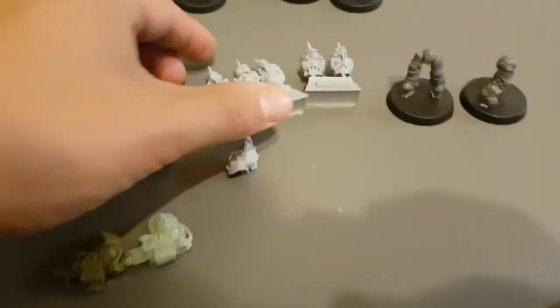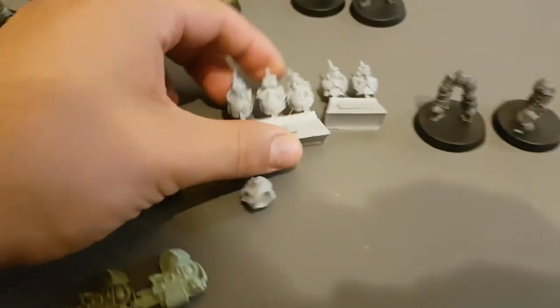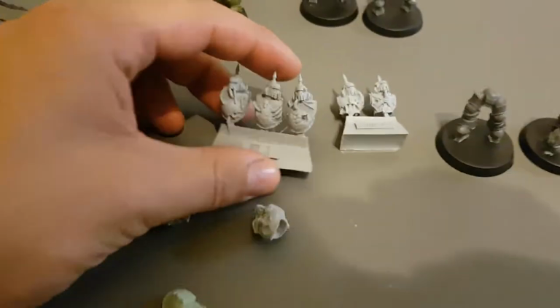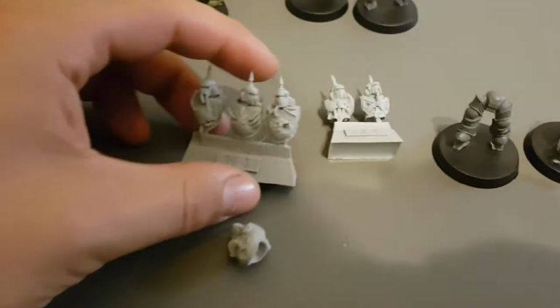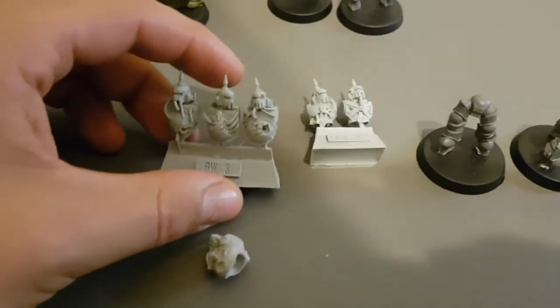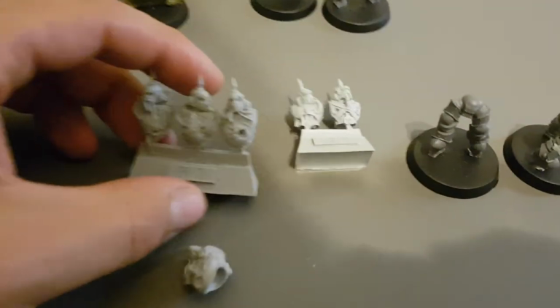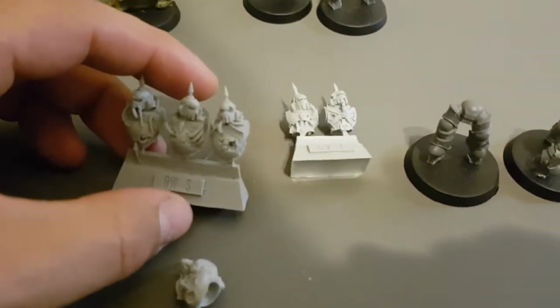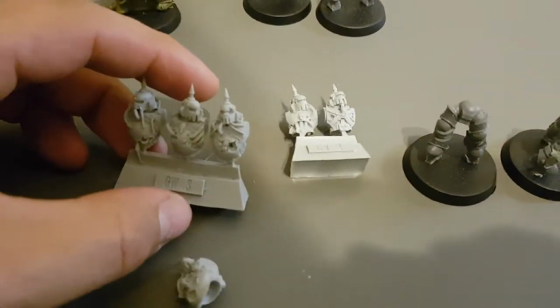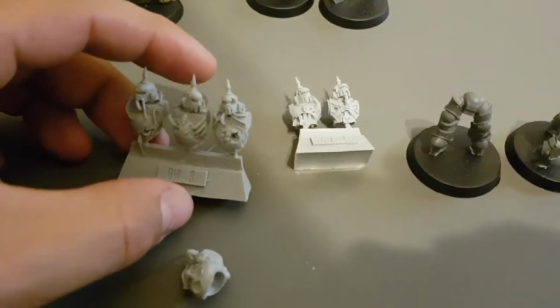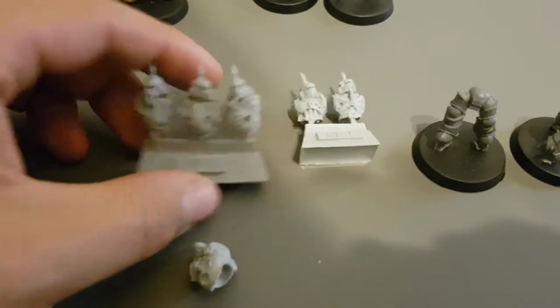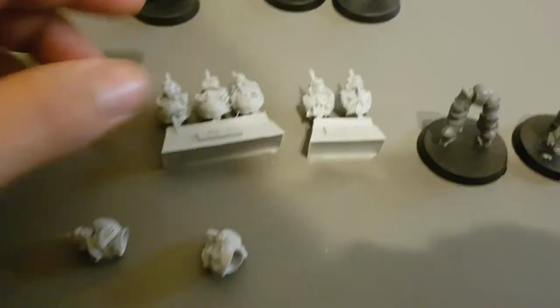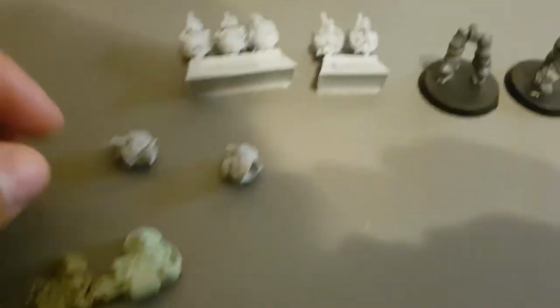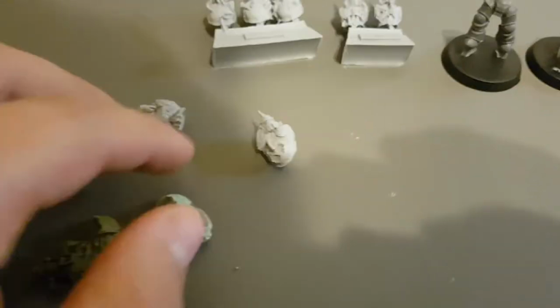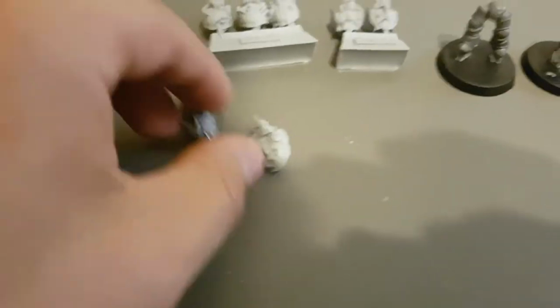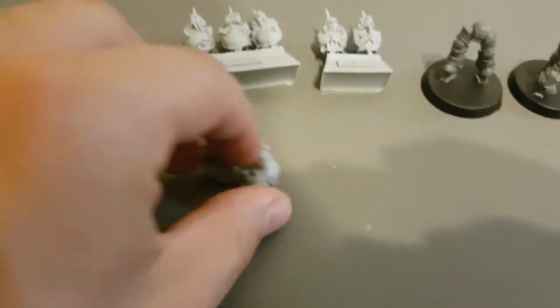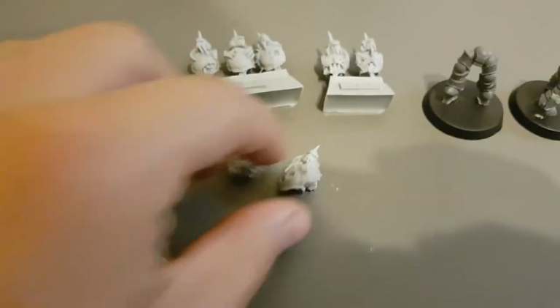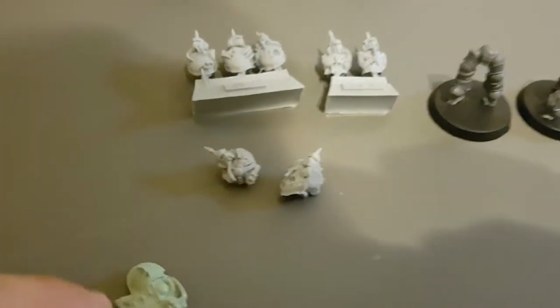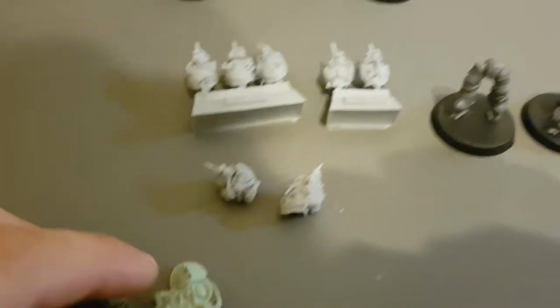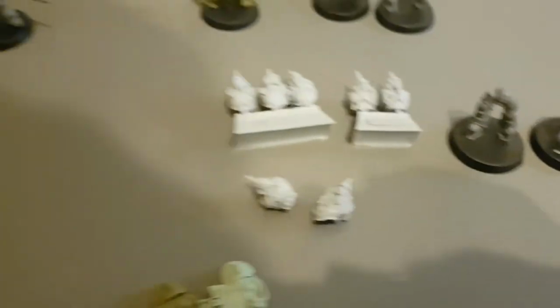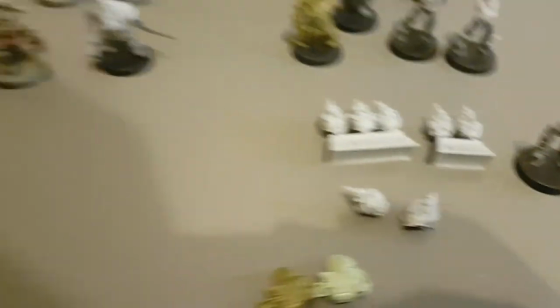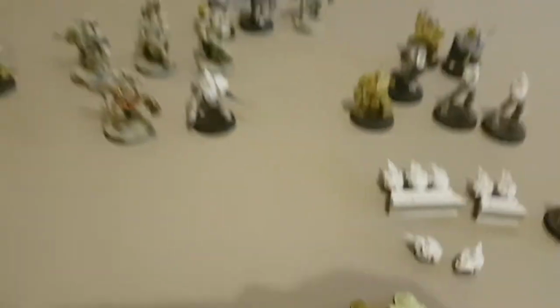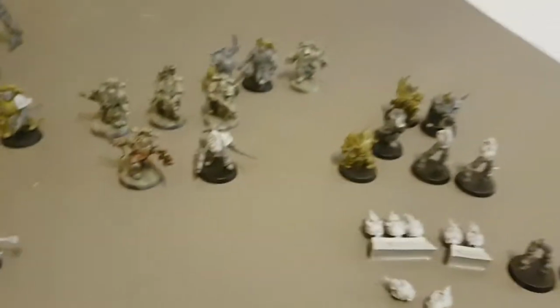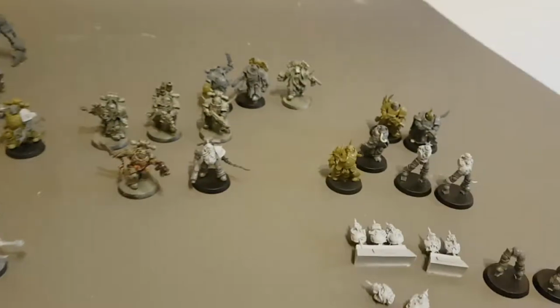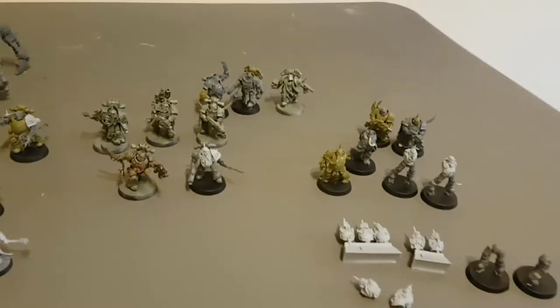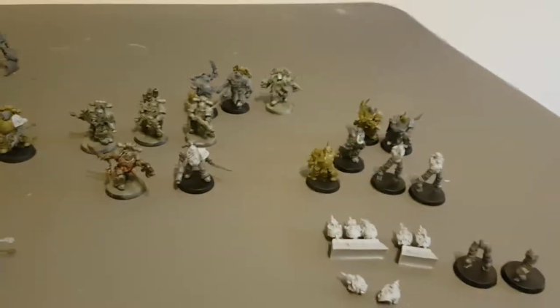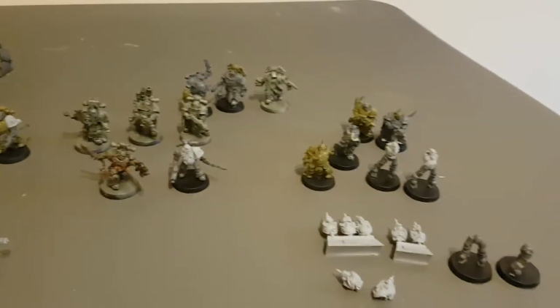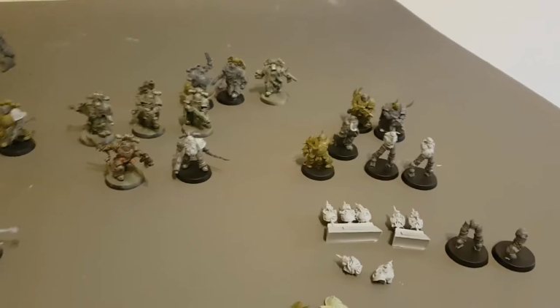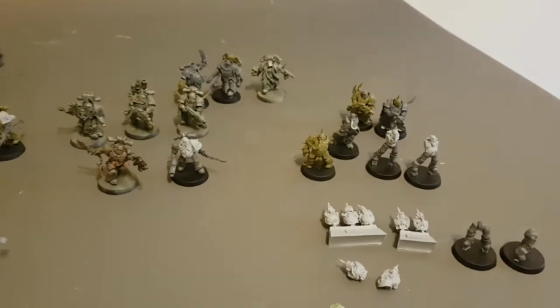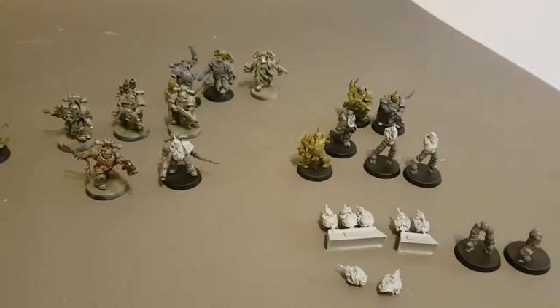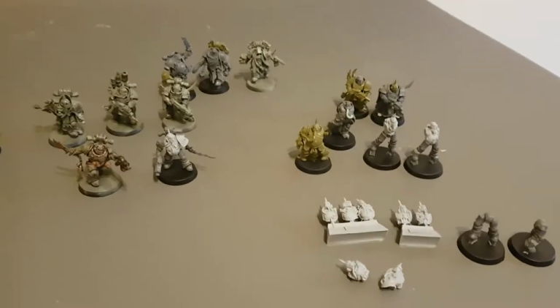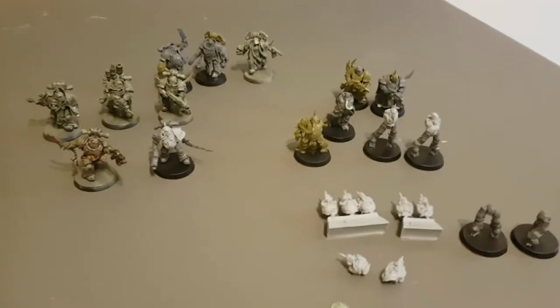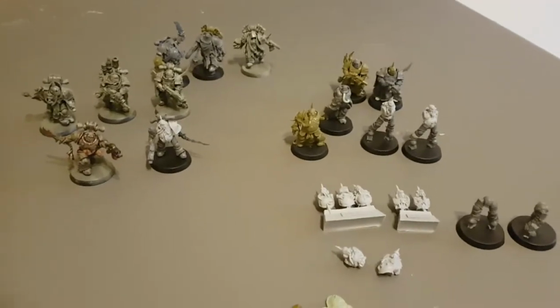And there's some more of the upgrade kits looking excellent. So yeah, that being just the Plague Marines.